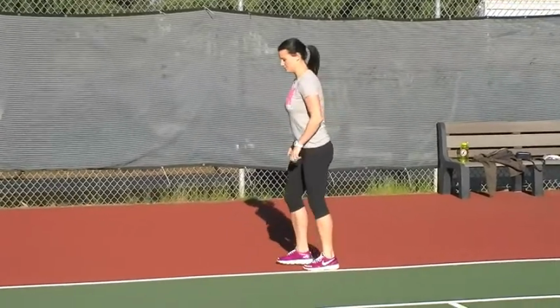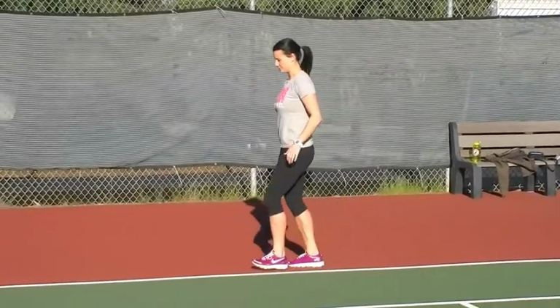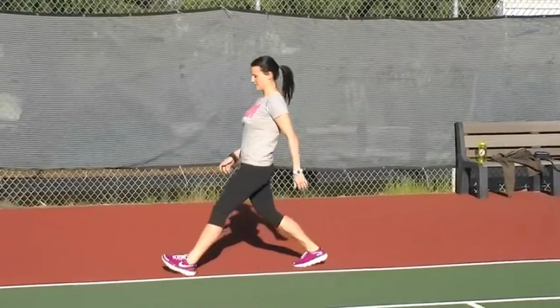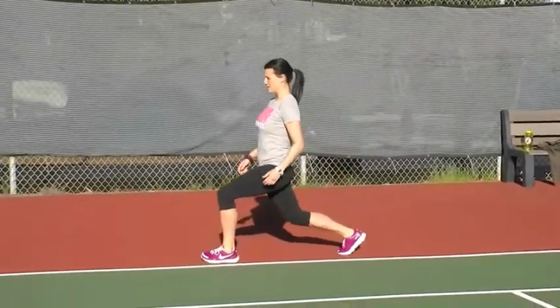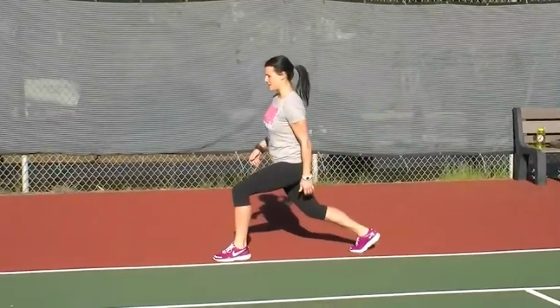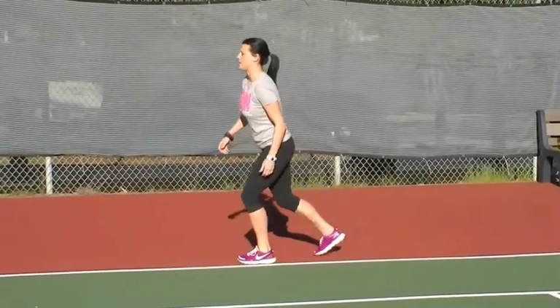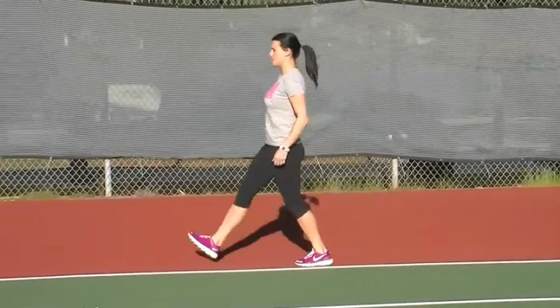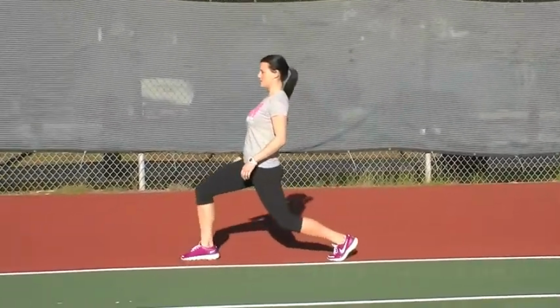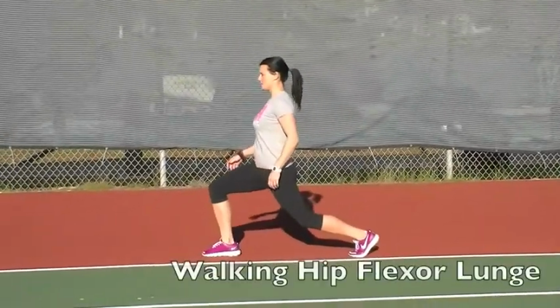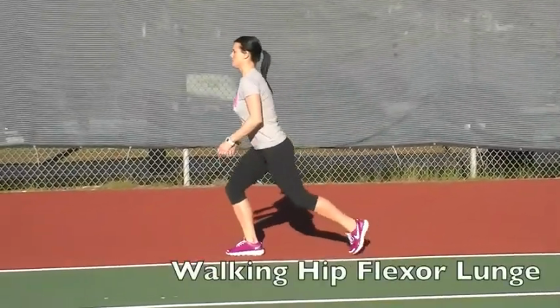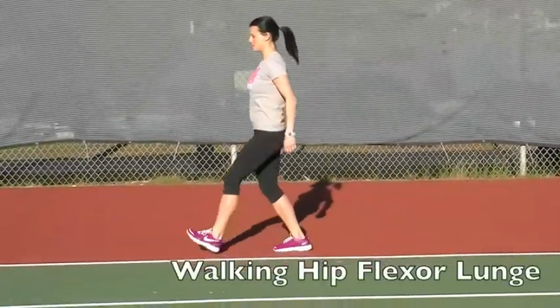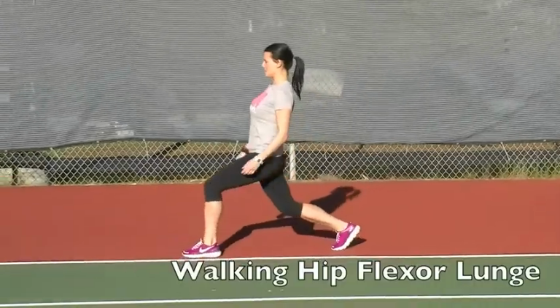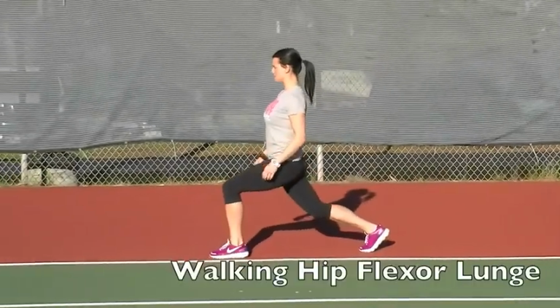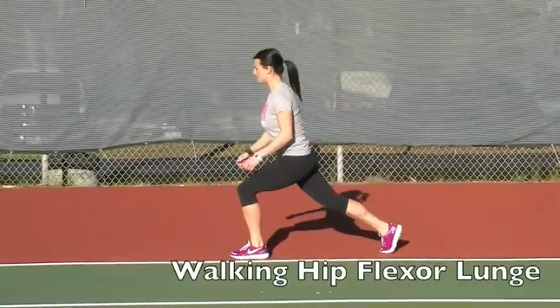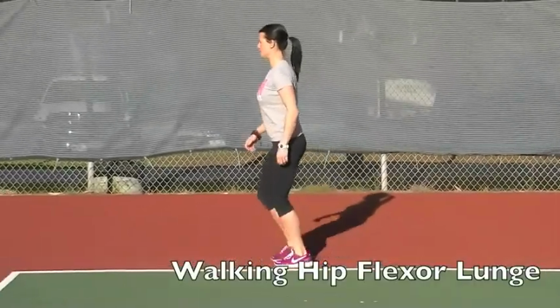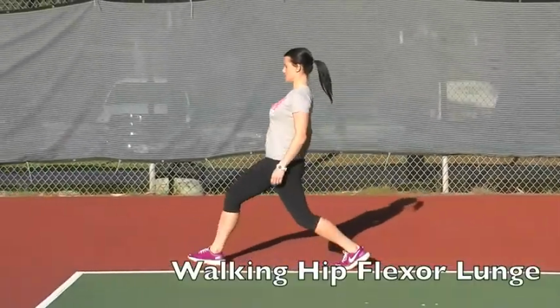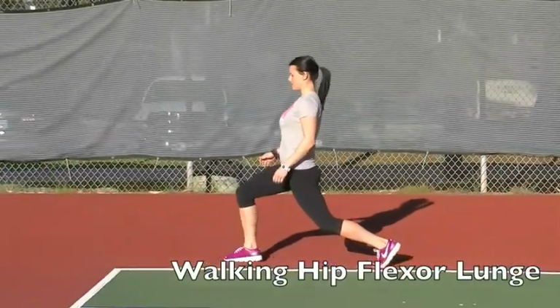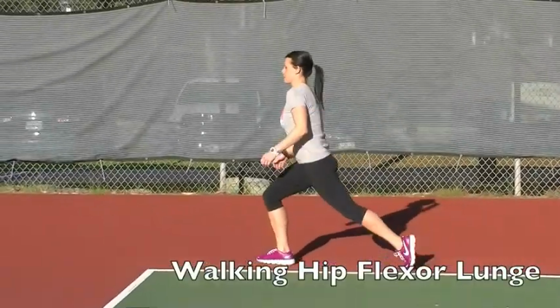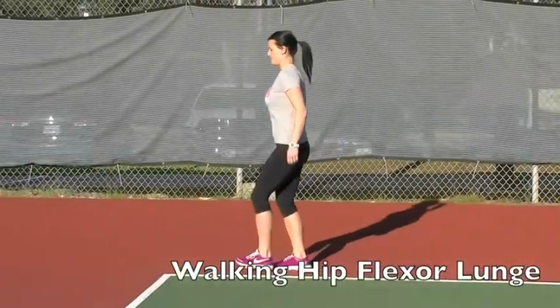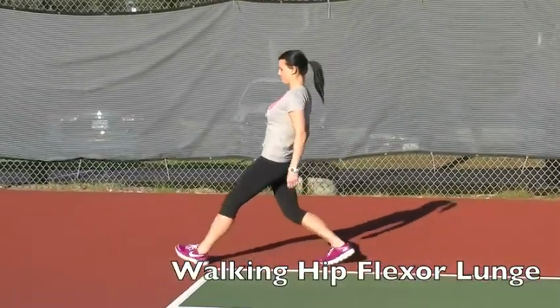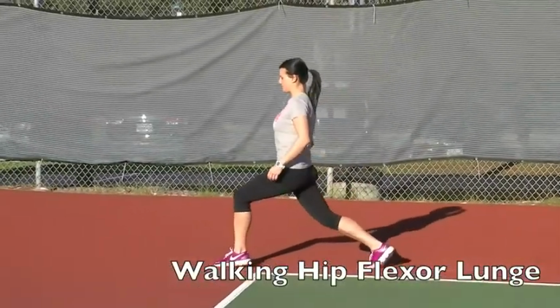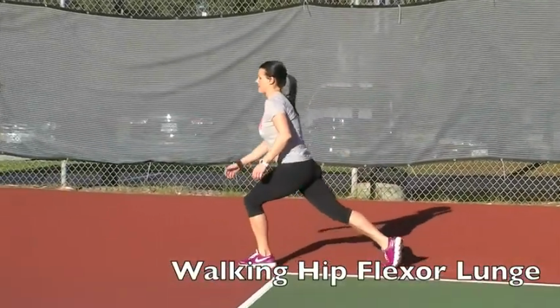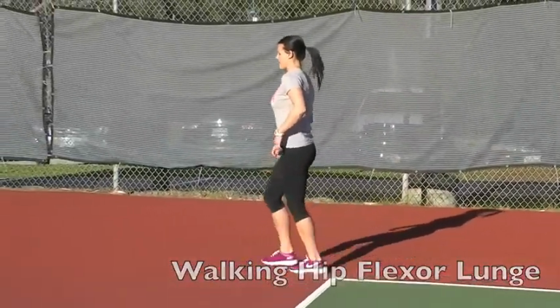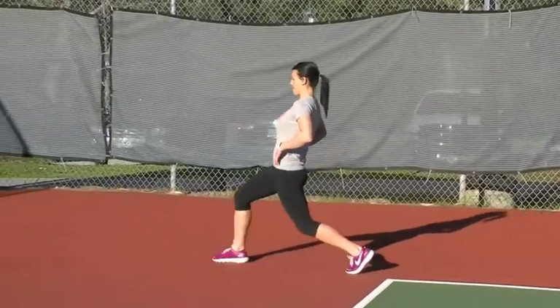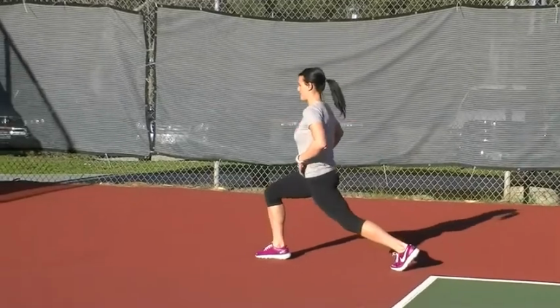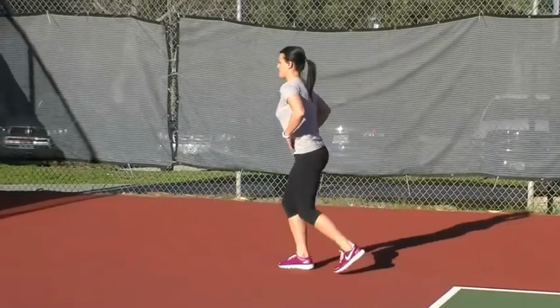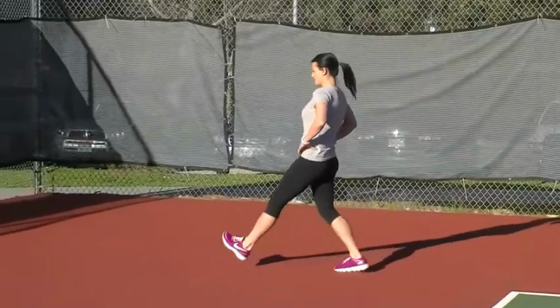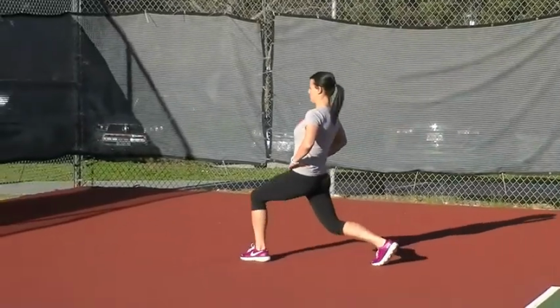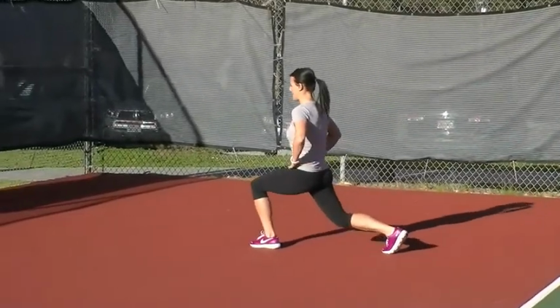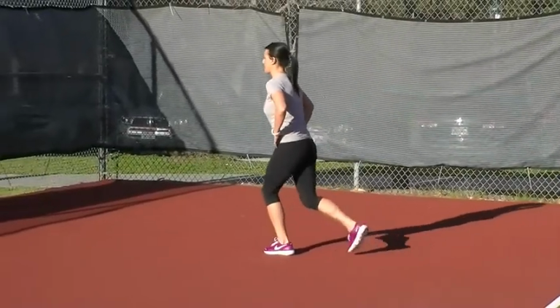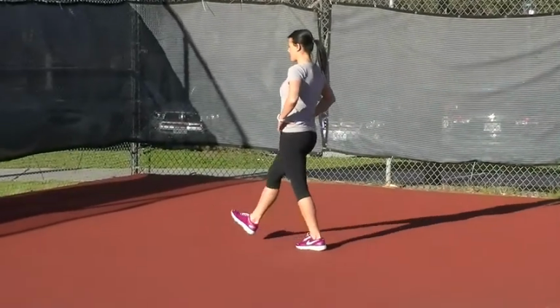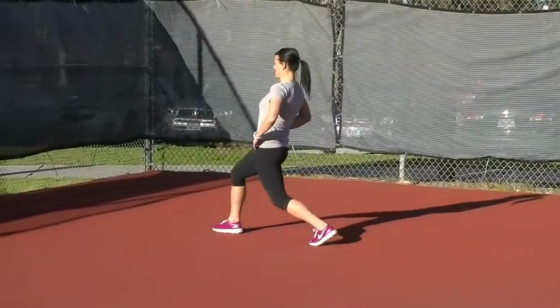Walking hip flexor stretch — lunging forward with the back leg straight. Push your pelvis forward with the back straight, stretching out the front of the hip and lower abdominals.